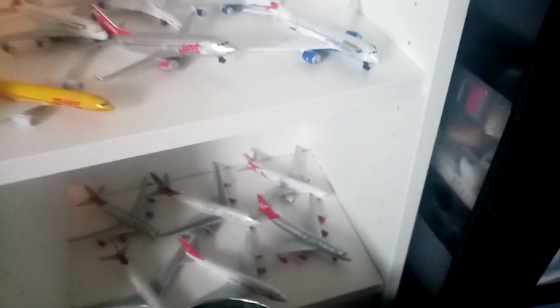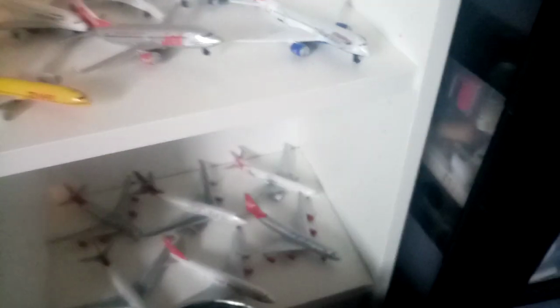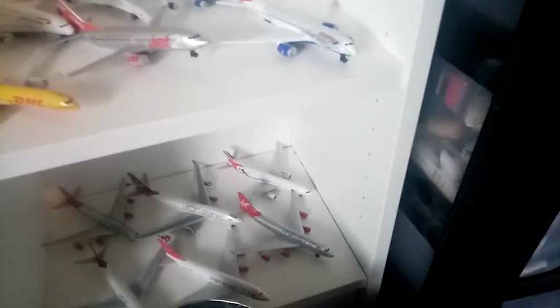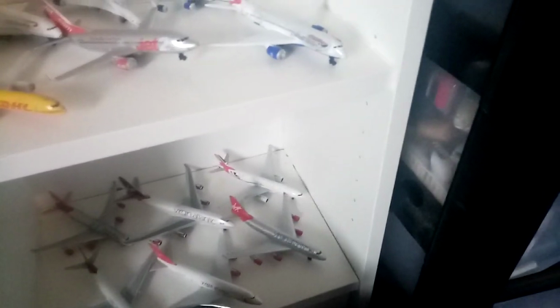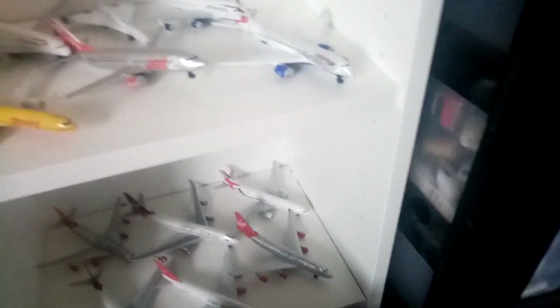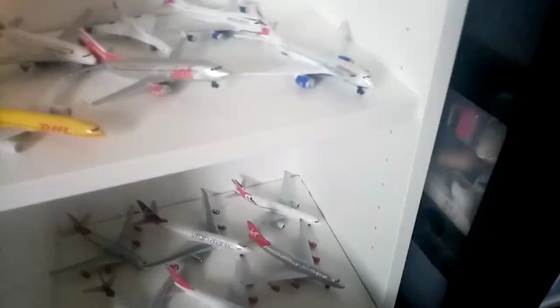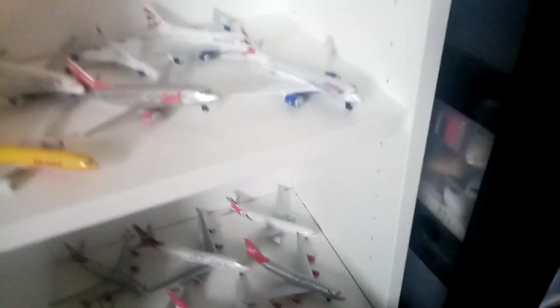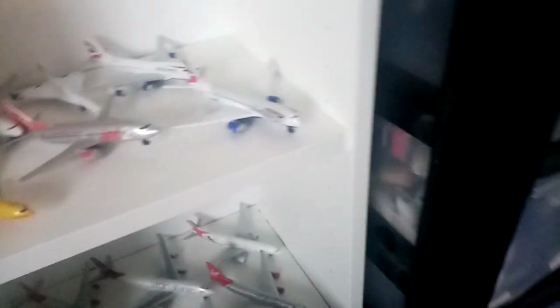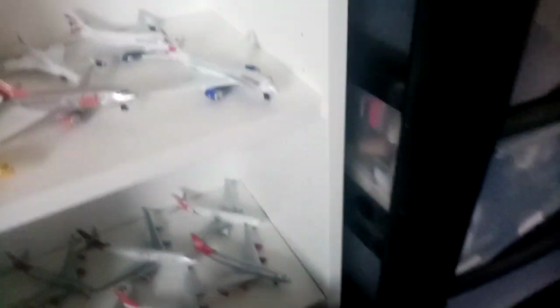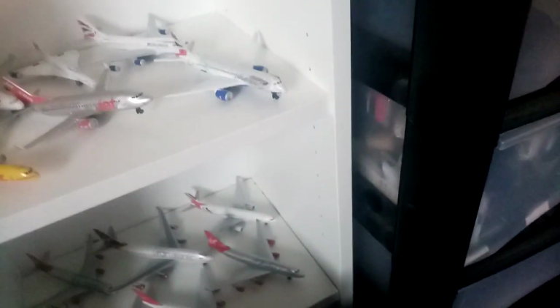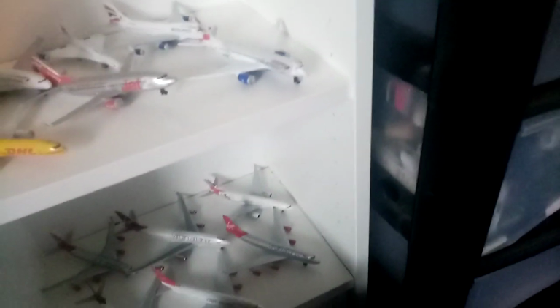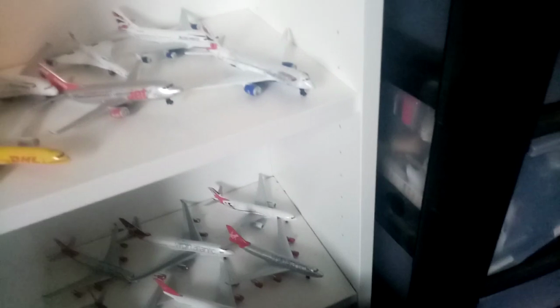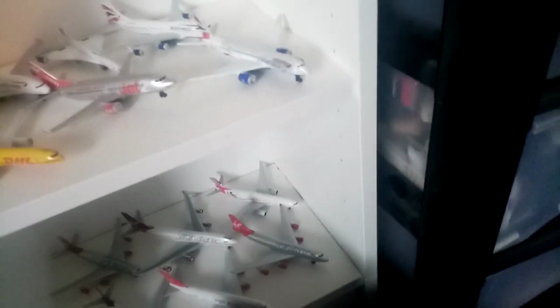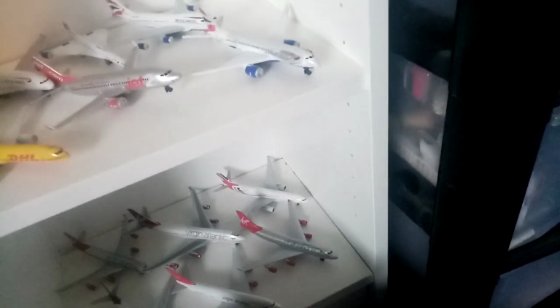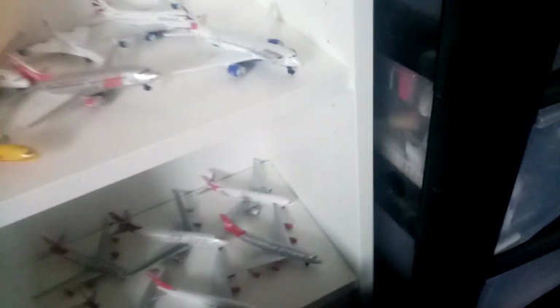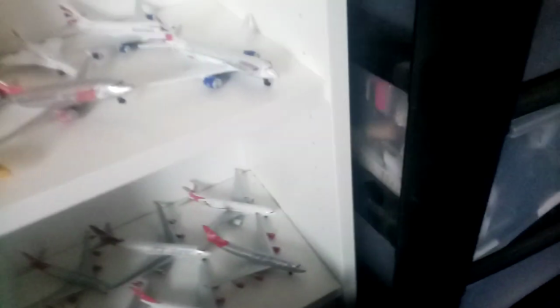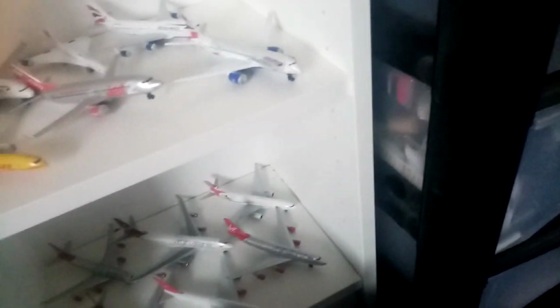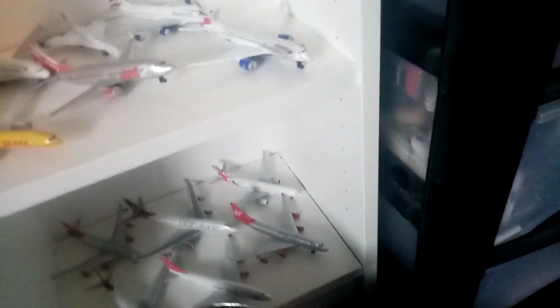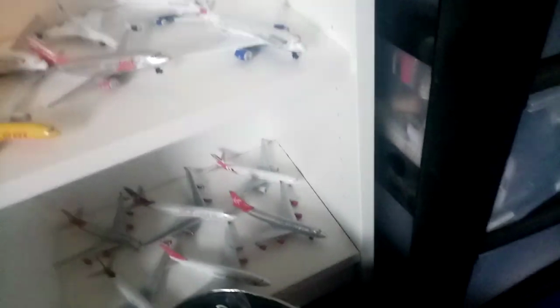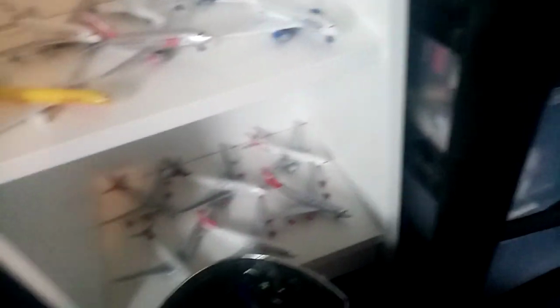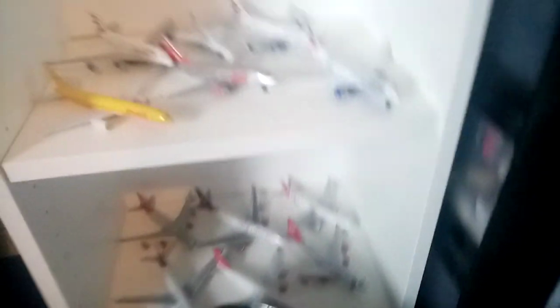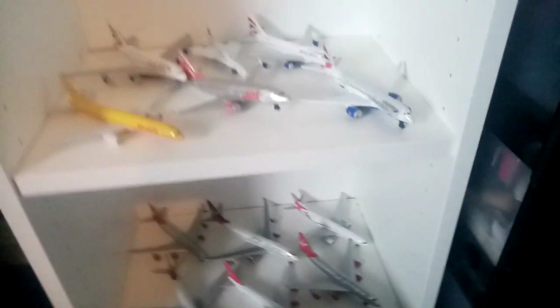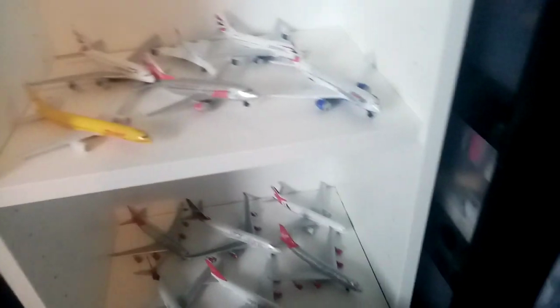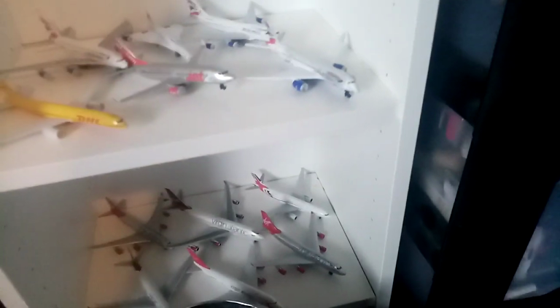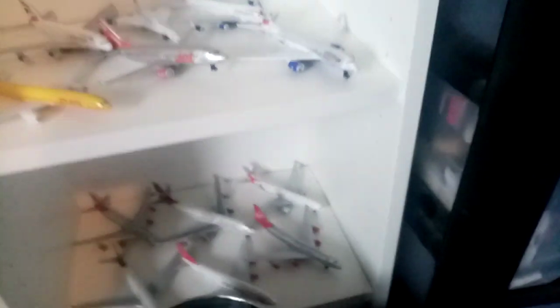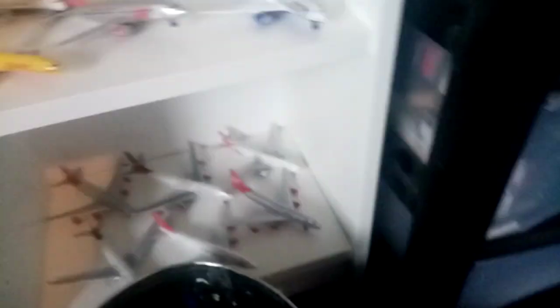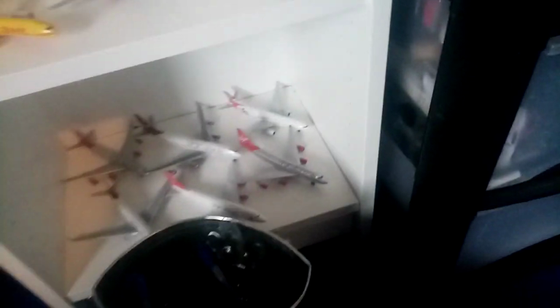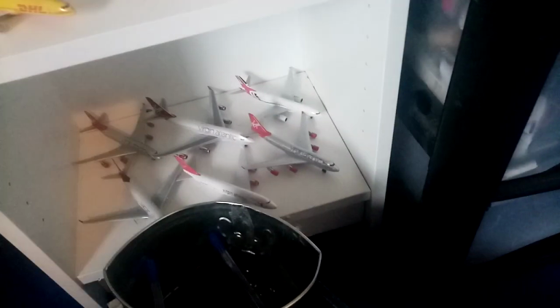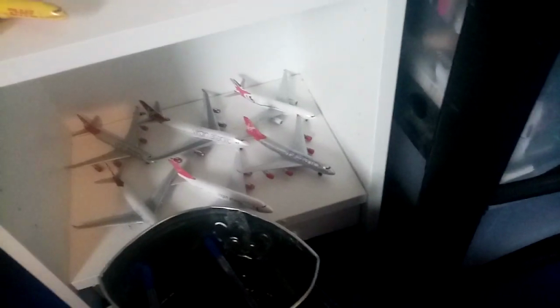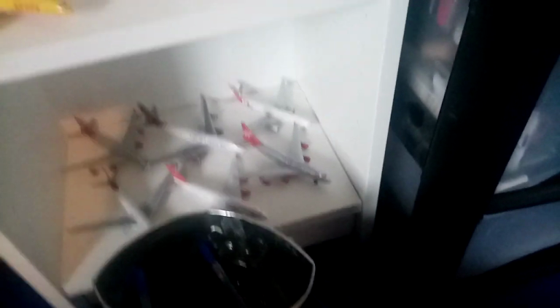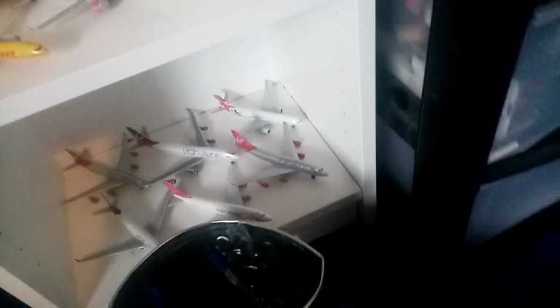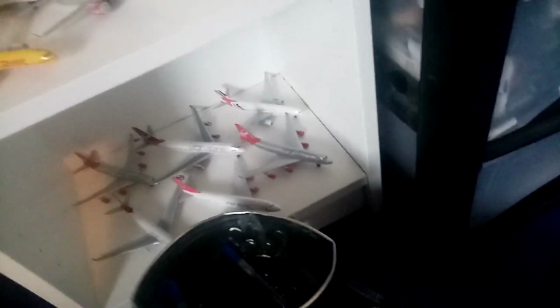As well as that, I also have the British Air Force one, if you know what I mean — the RAF Voyager.